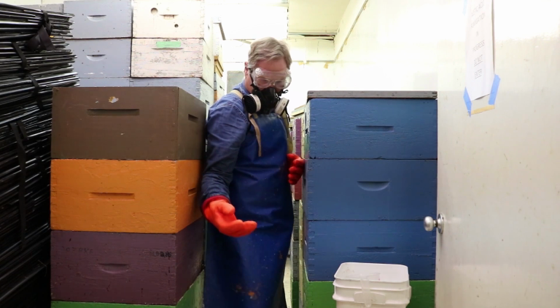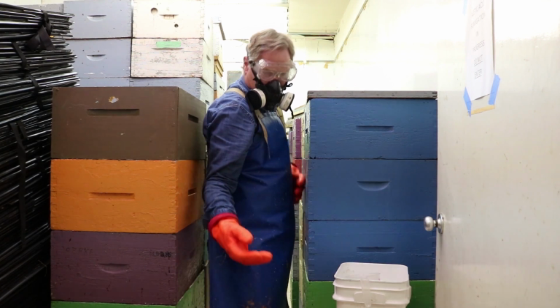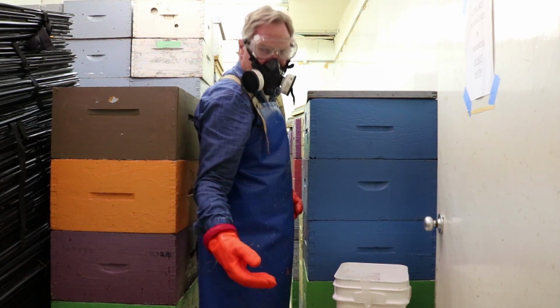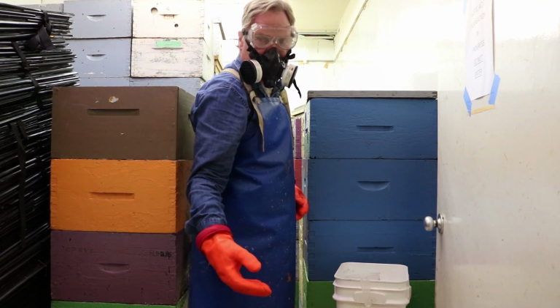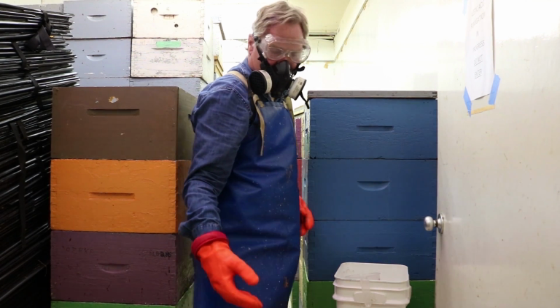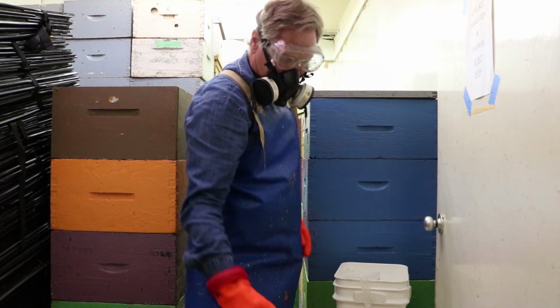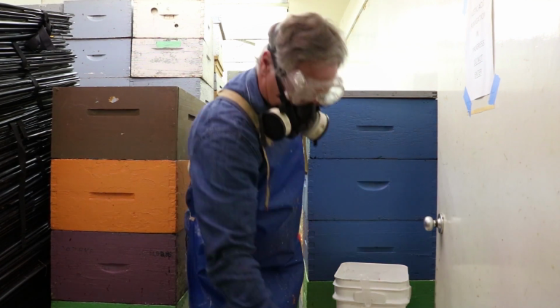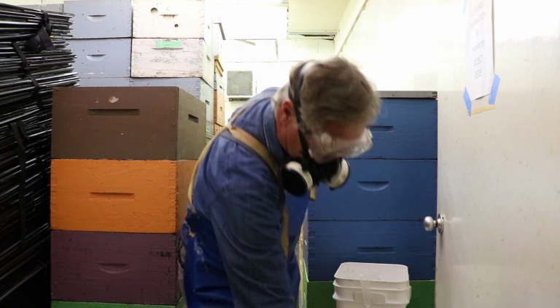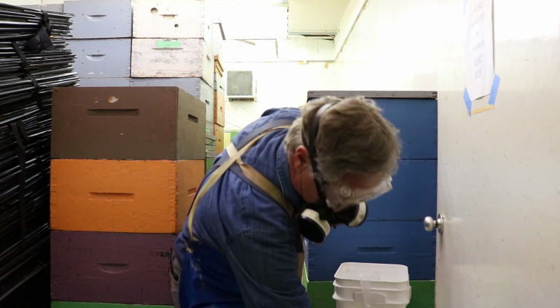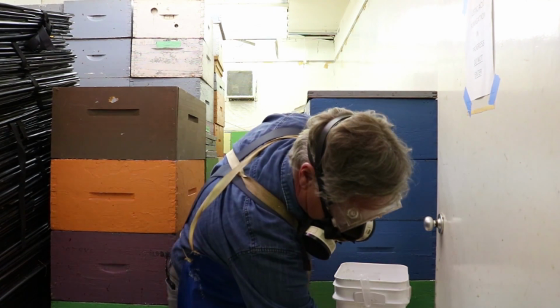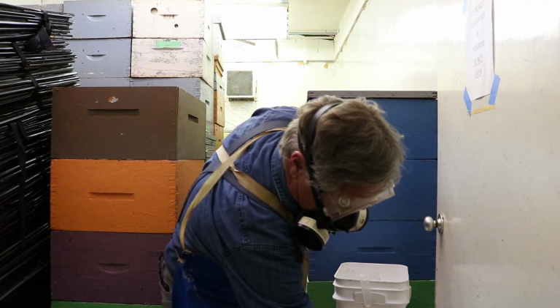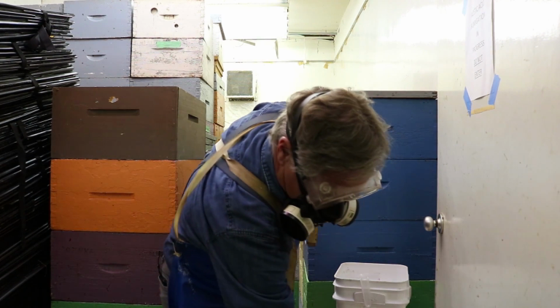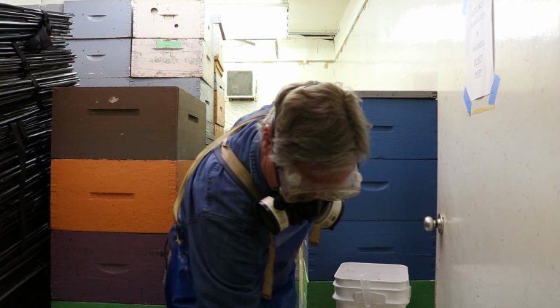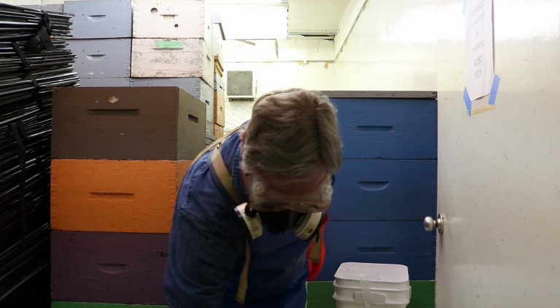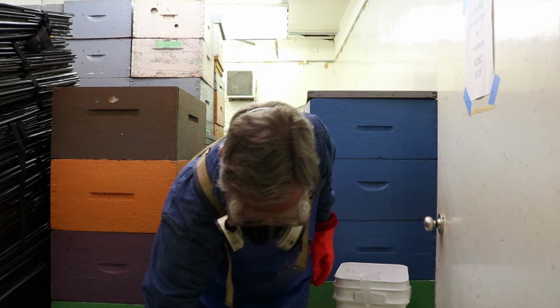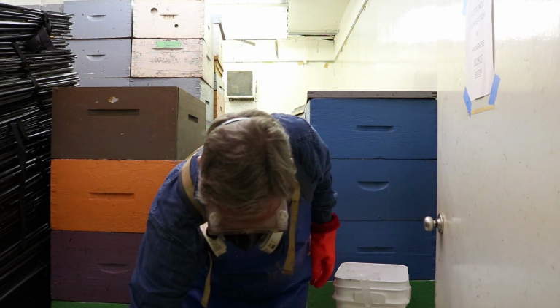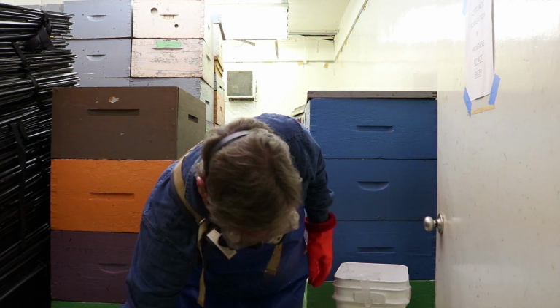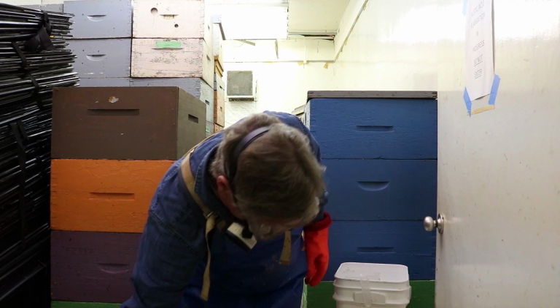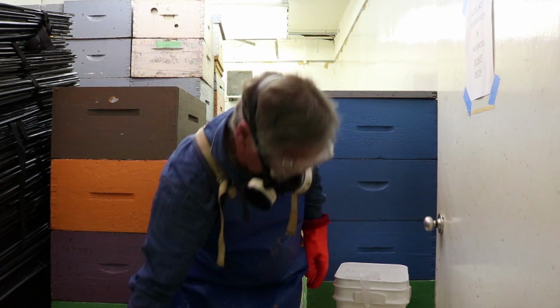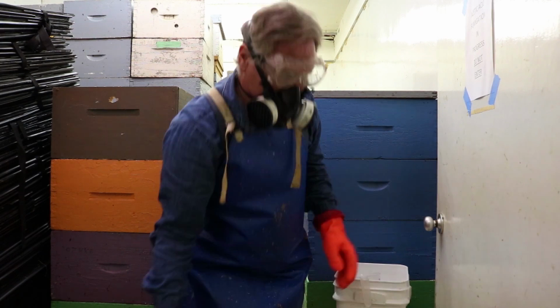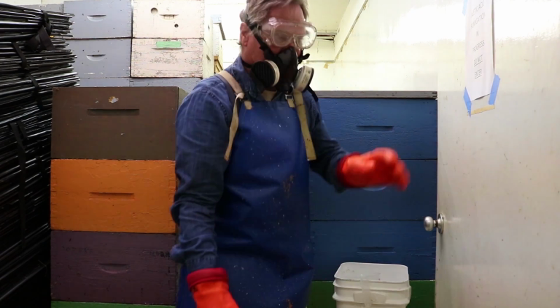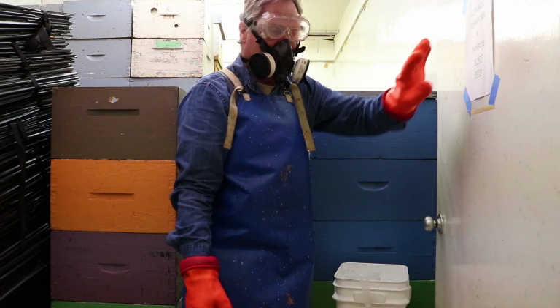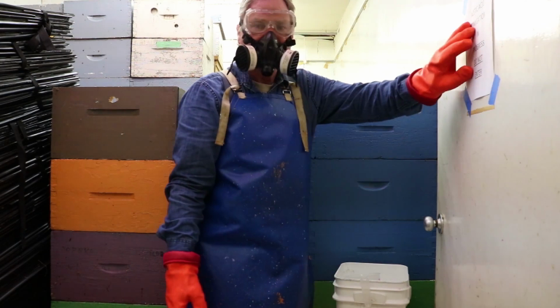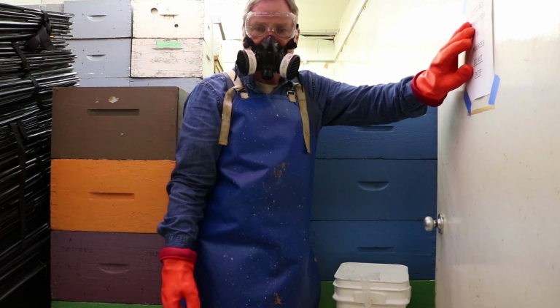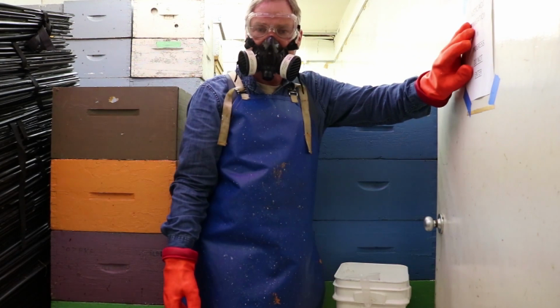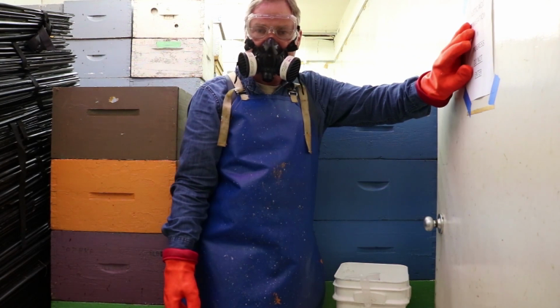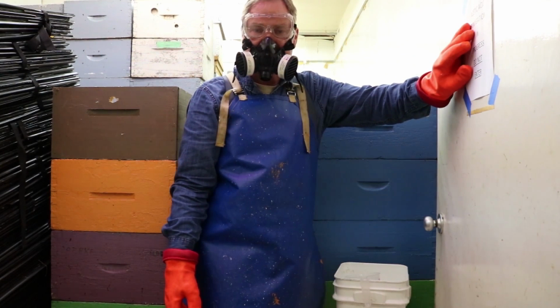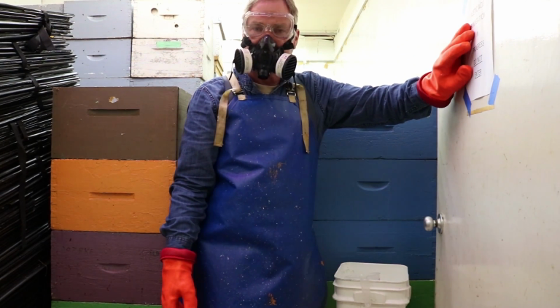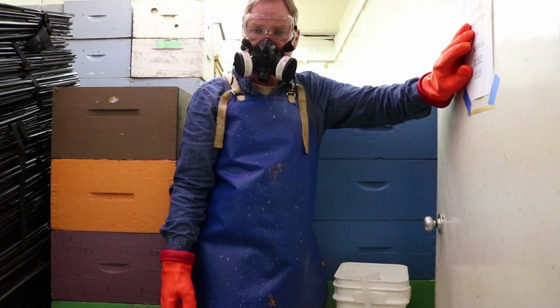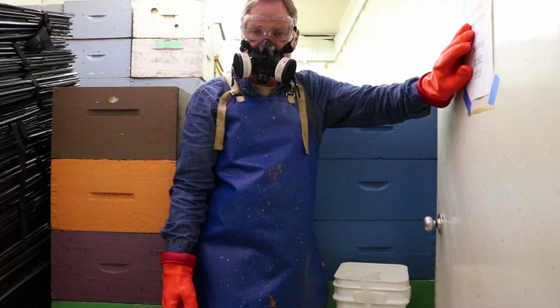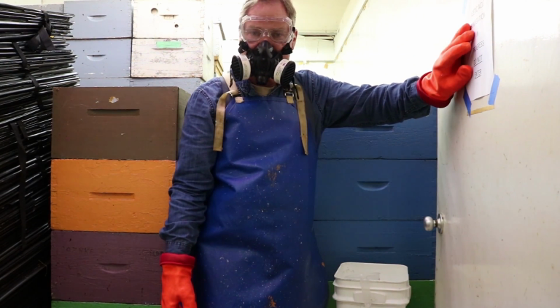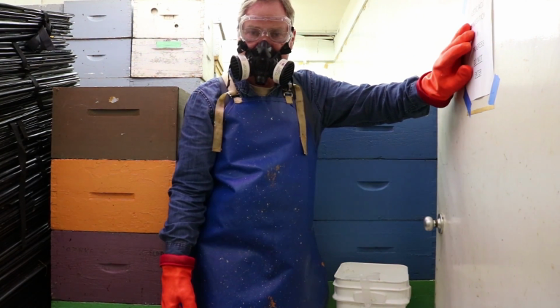Once we're done, we come out of the room, and we close it up and post a warning sign.